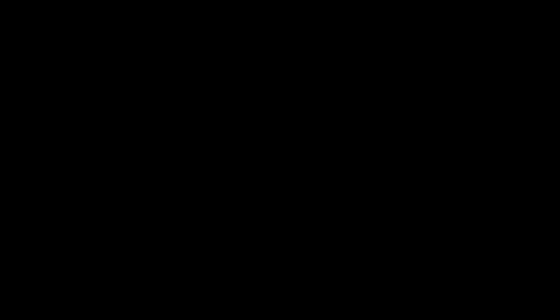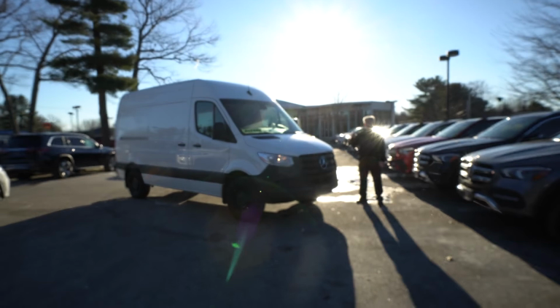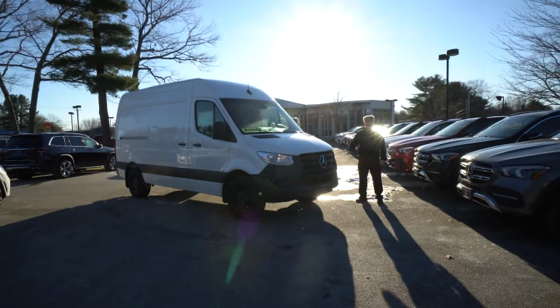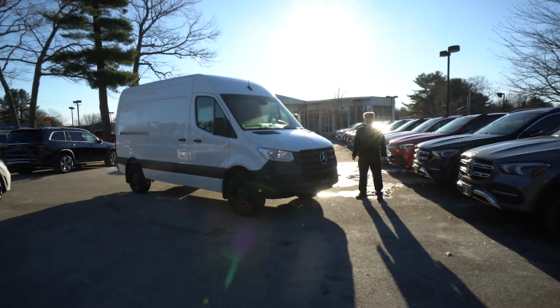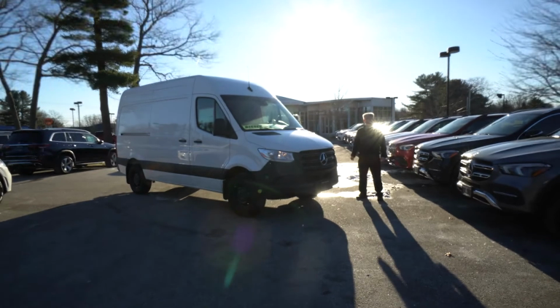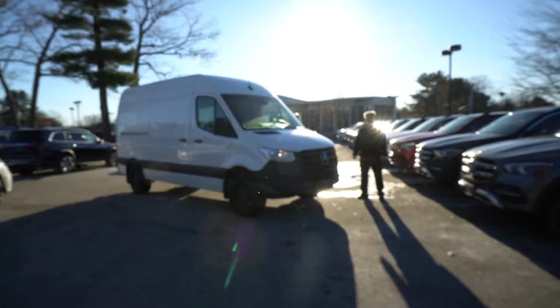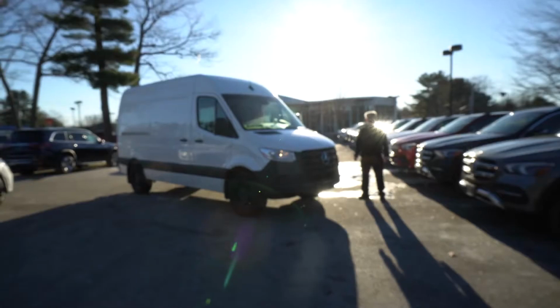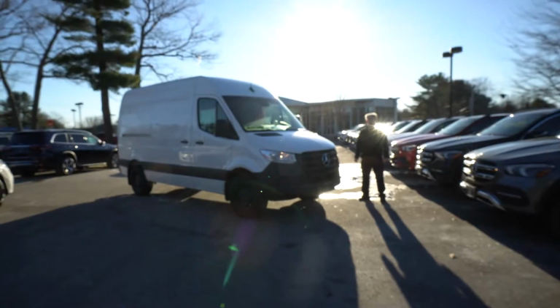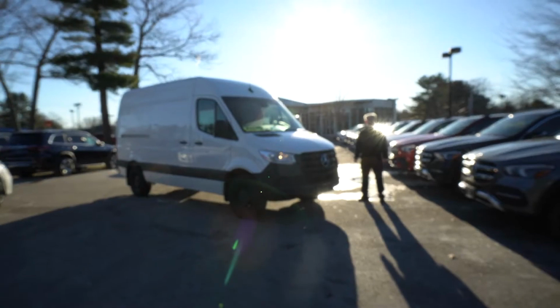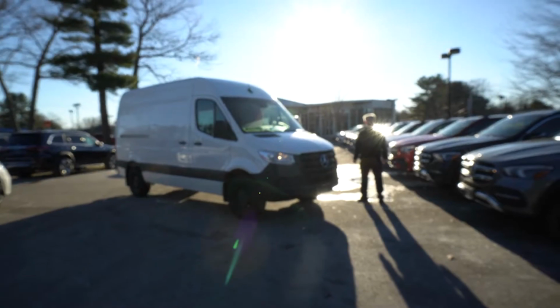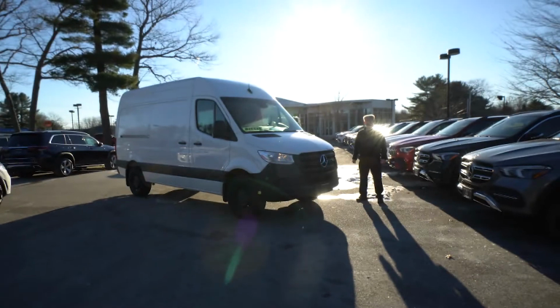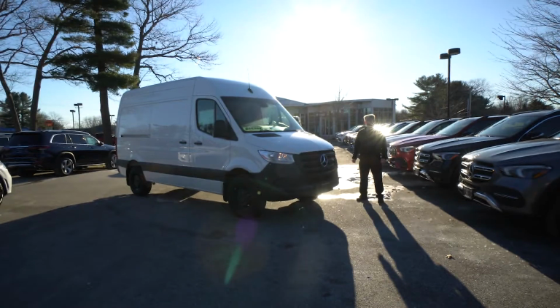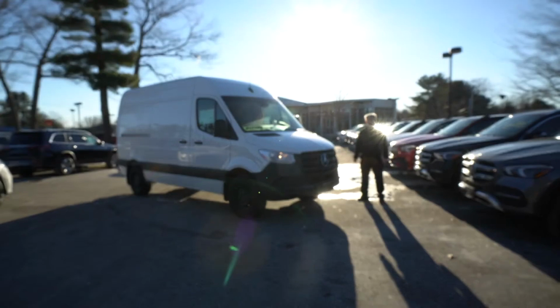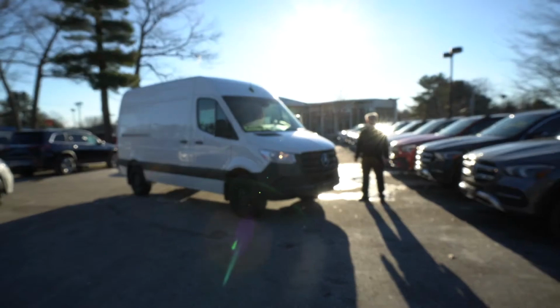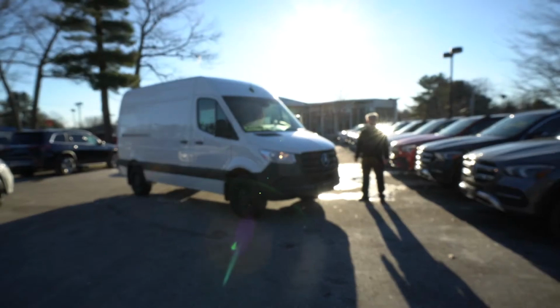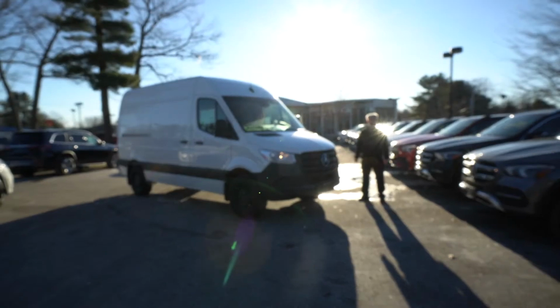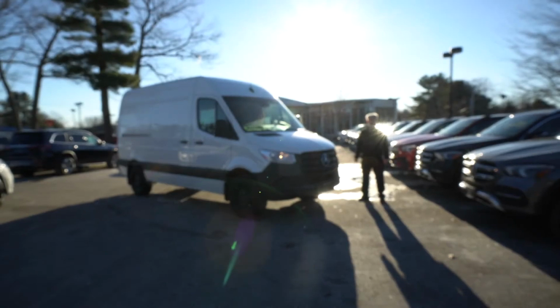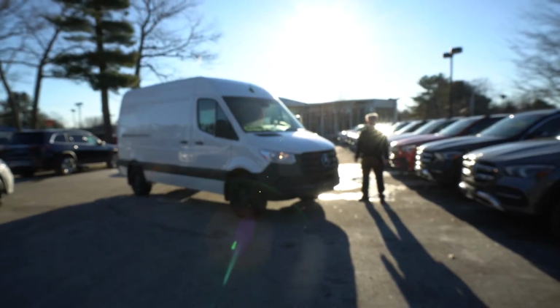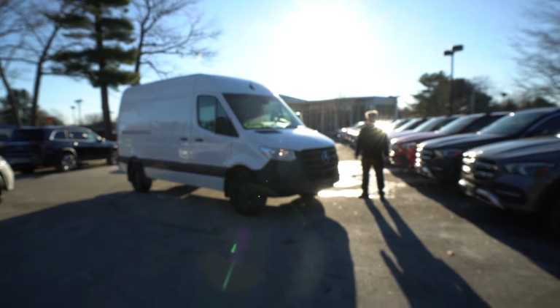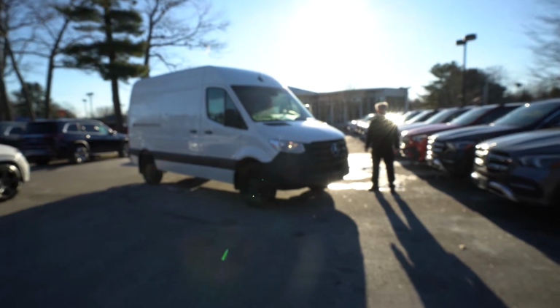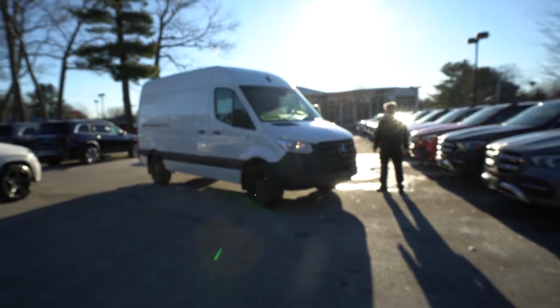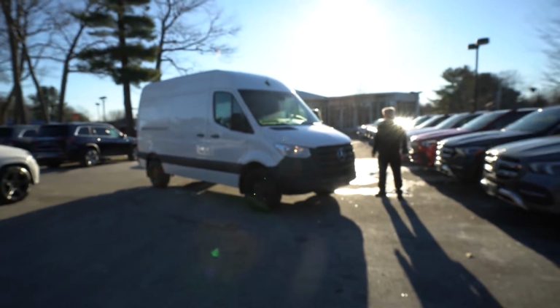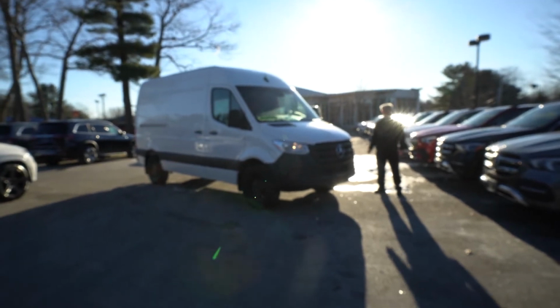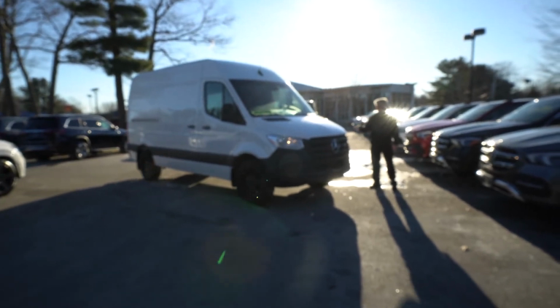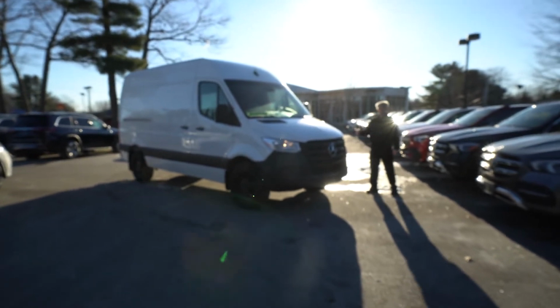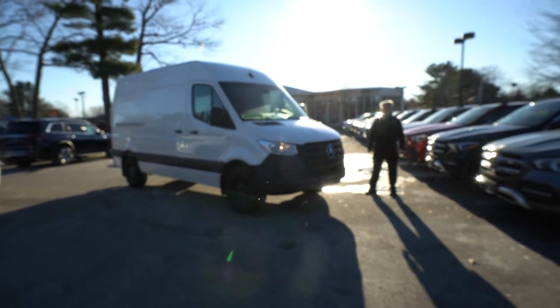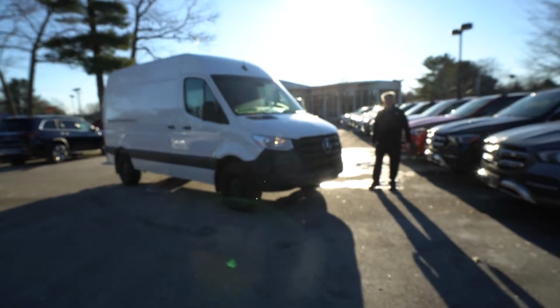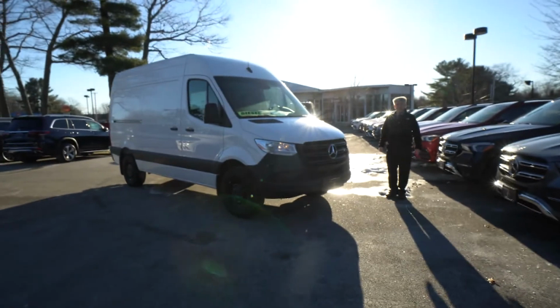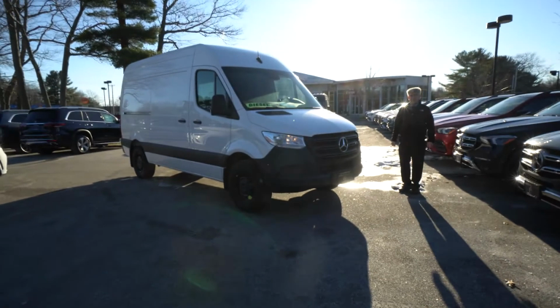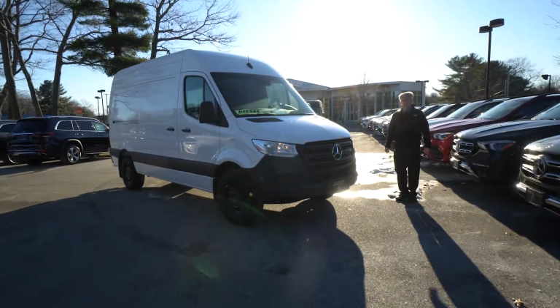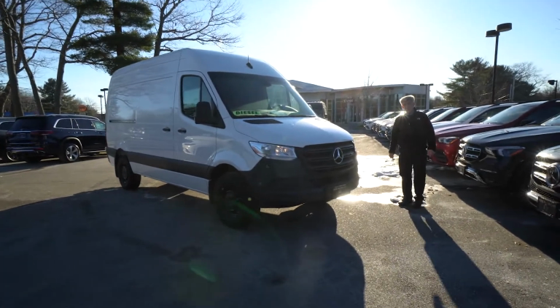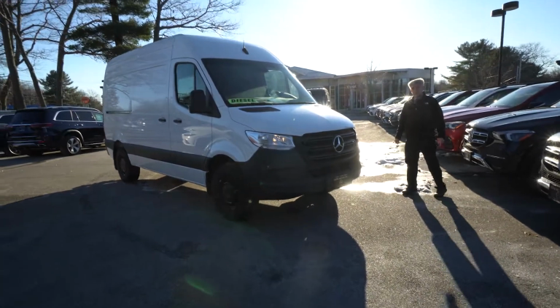How are you doing? I'm Tony, your Sprinter Guy here at Scarborough Motorcars here in Maine. My cellular is 978-764-1232. I wanted you to take a peek at this vehicle for sale.